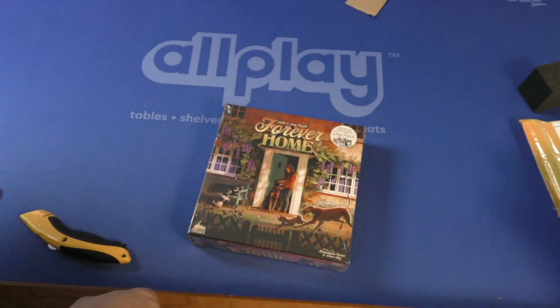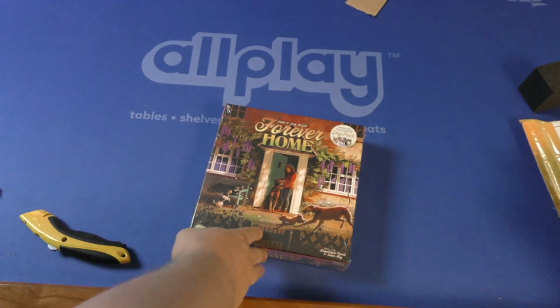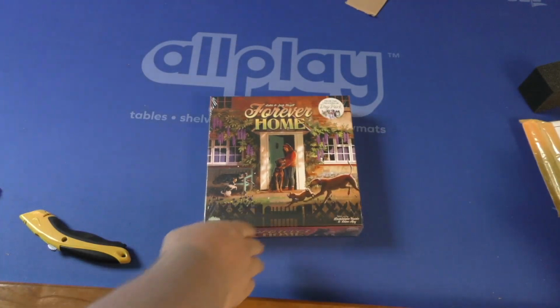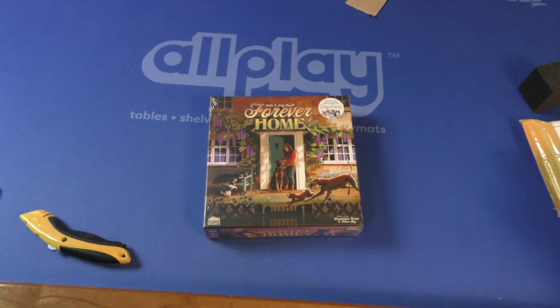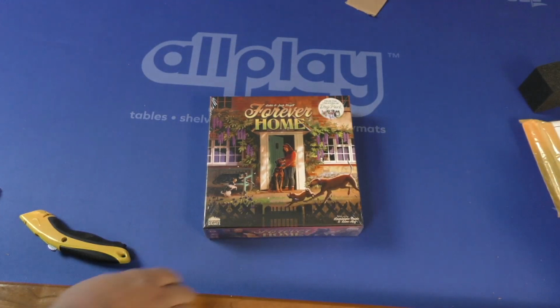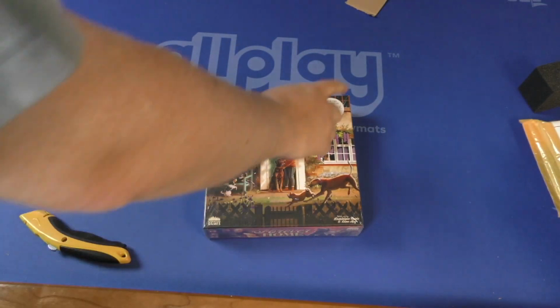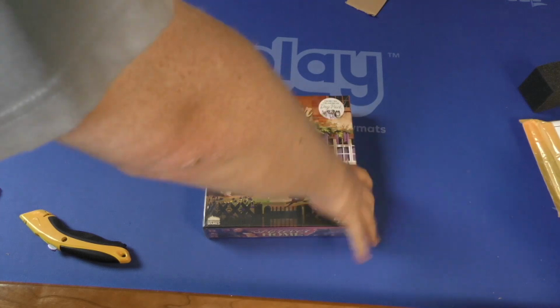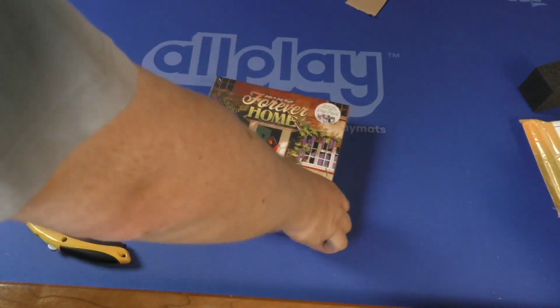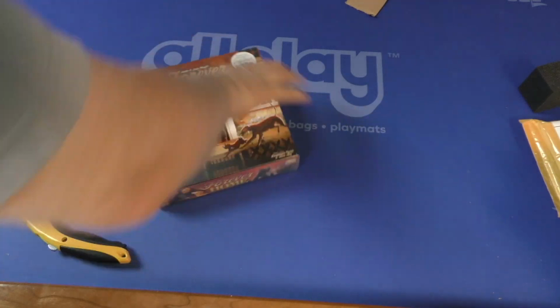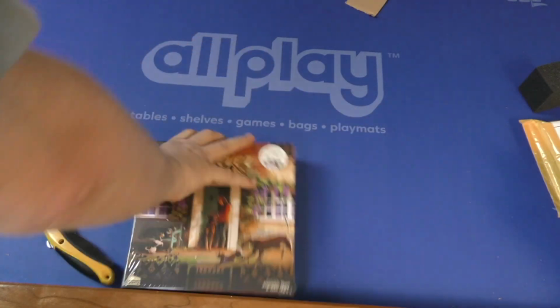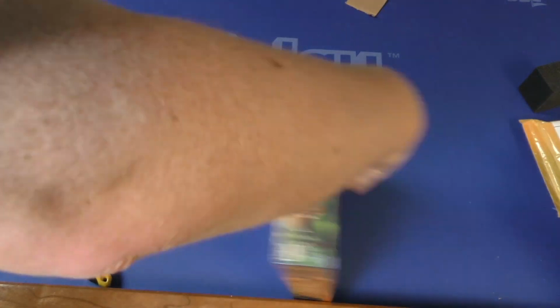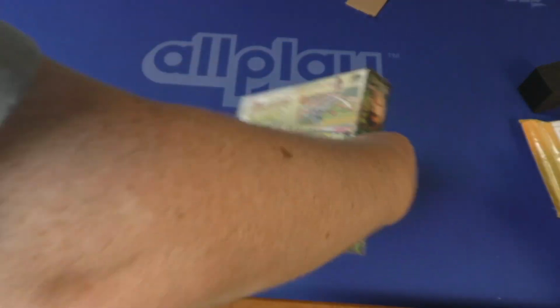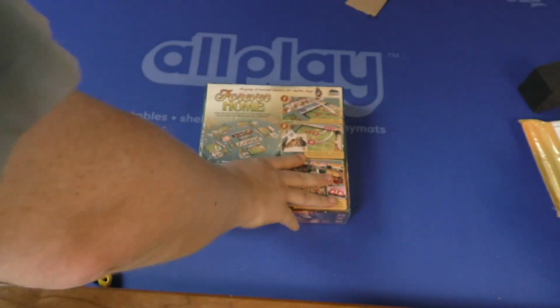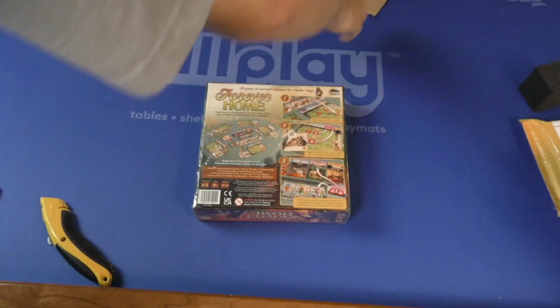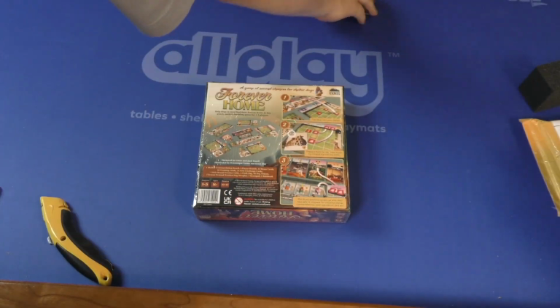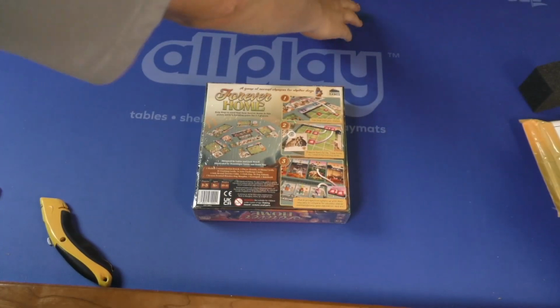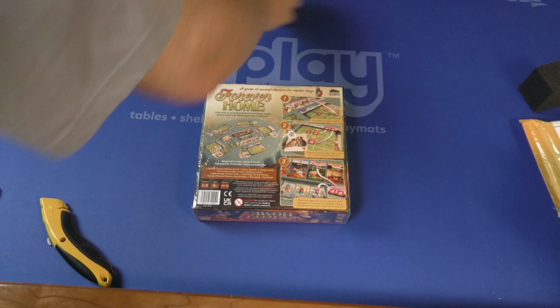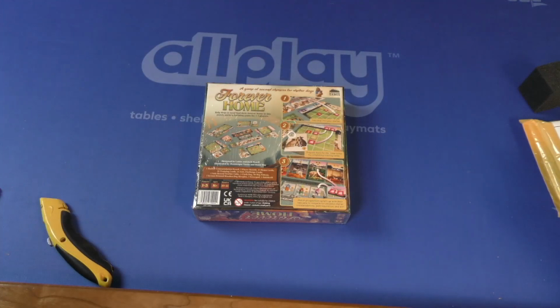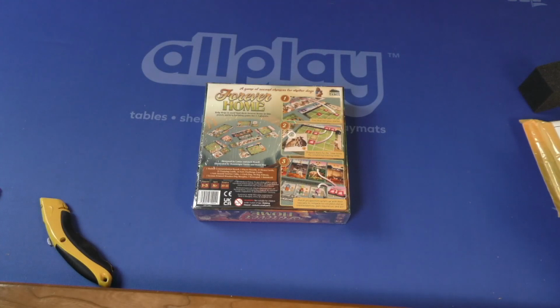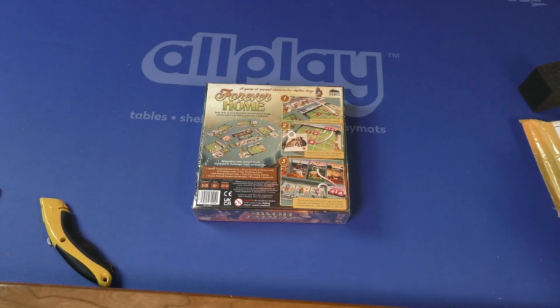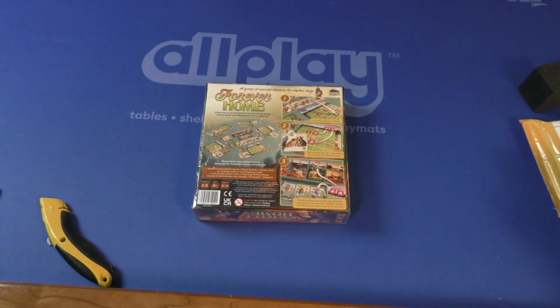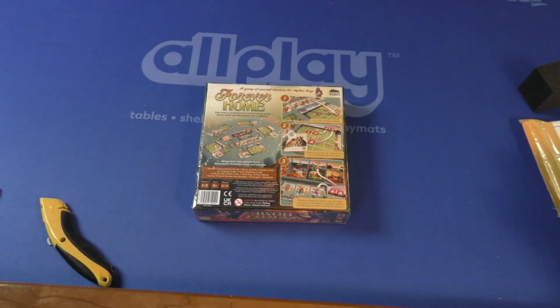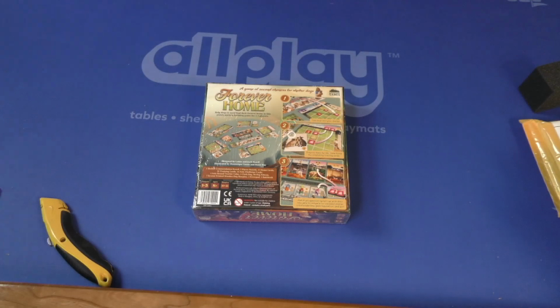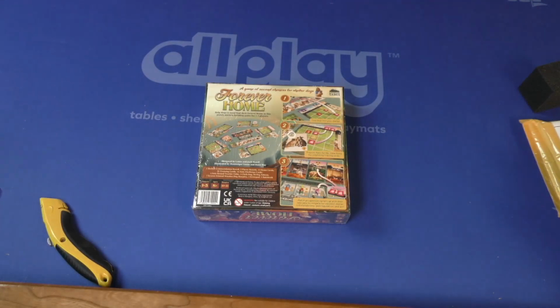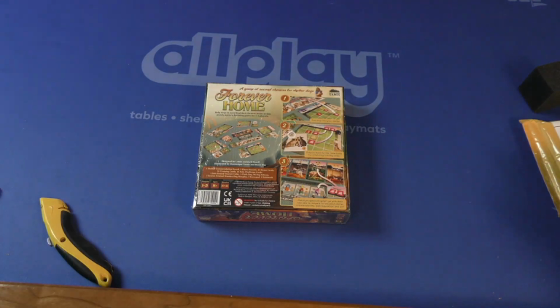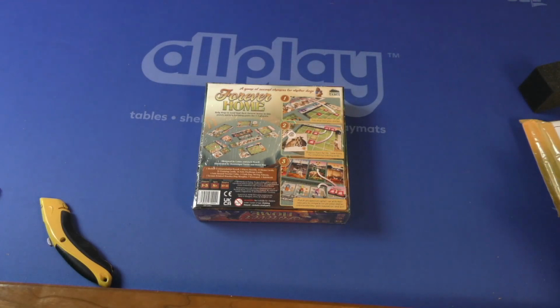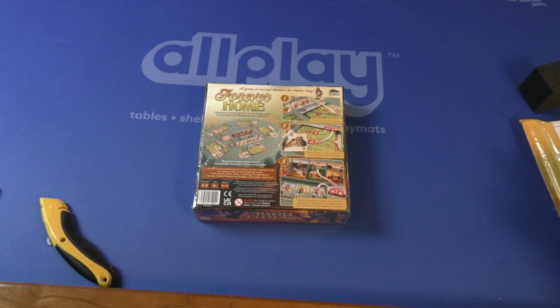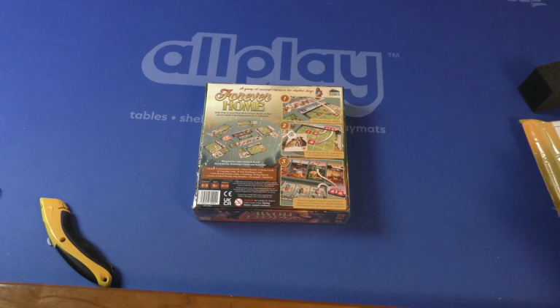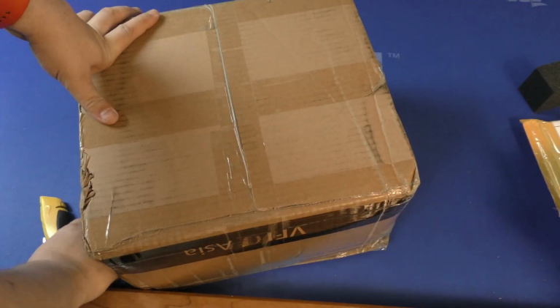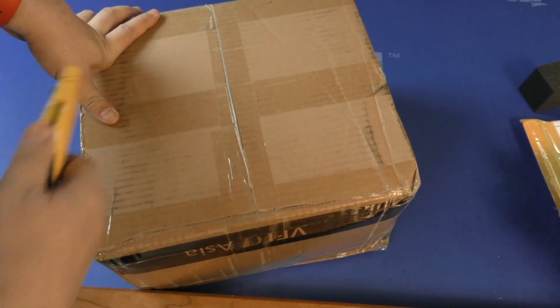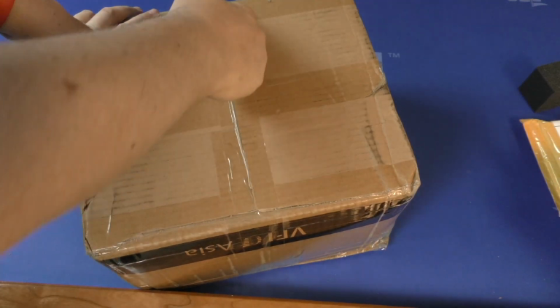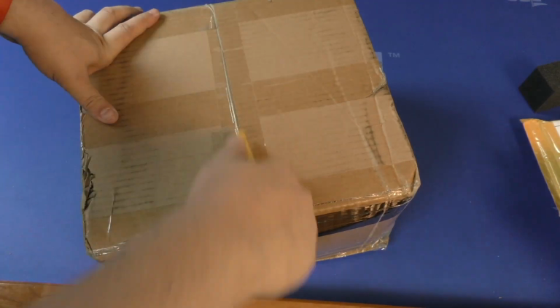Forever Home — this is from the same folks who made Dog Park. Looks interesting — a game about second chances for dogs. Well, we all love dogs, and if you don't, you're short. Another heavy, chunky box.